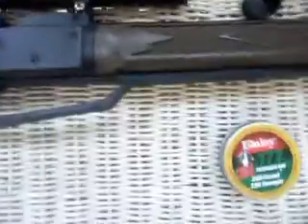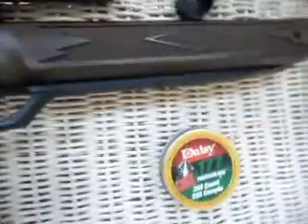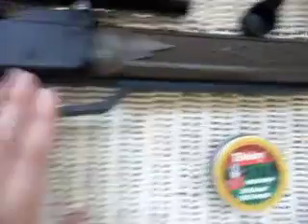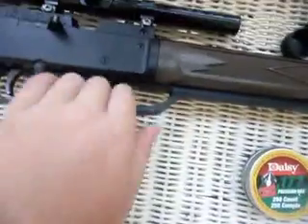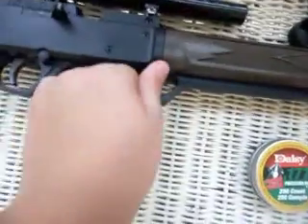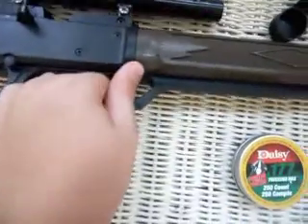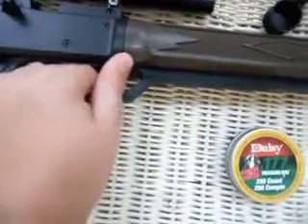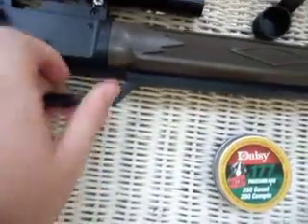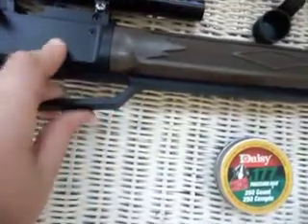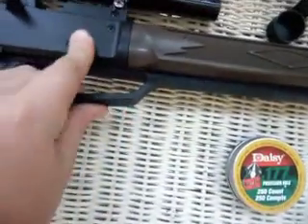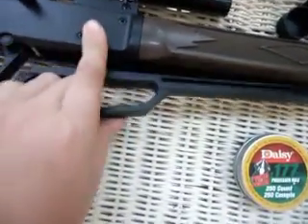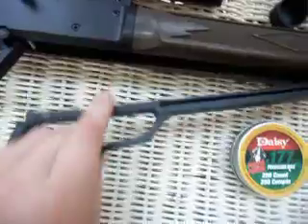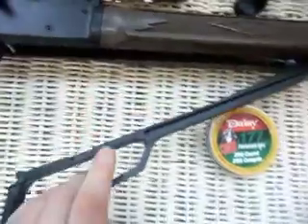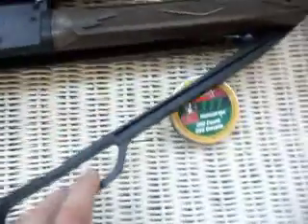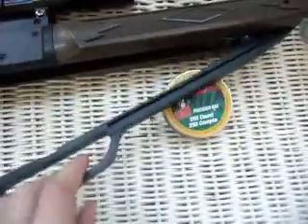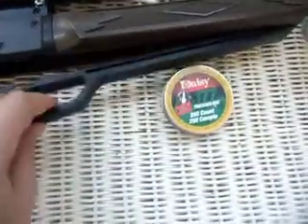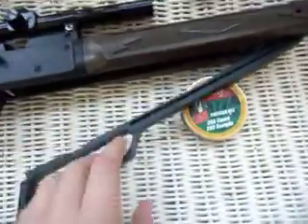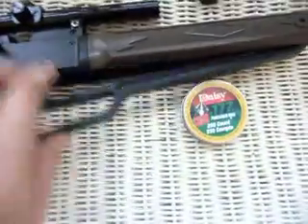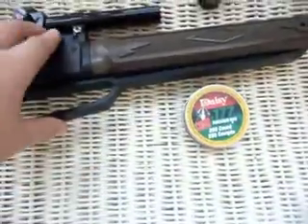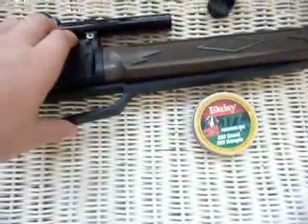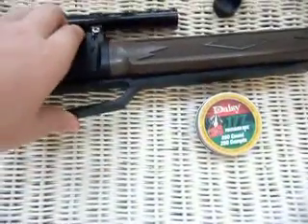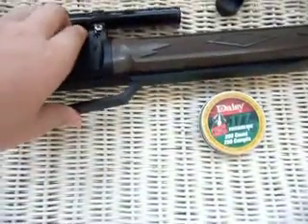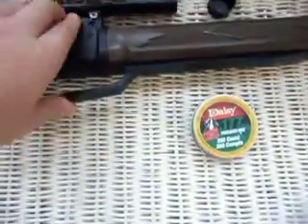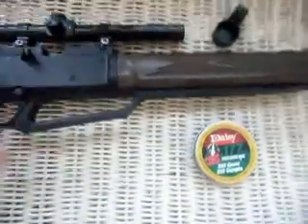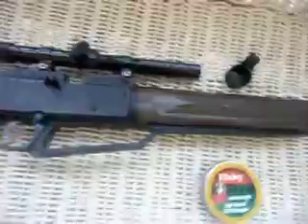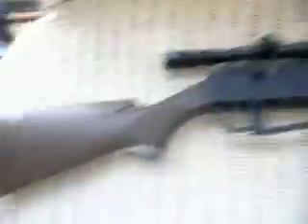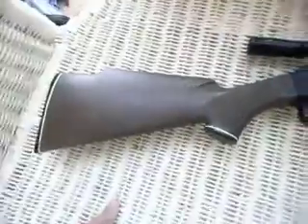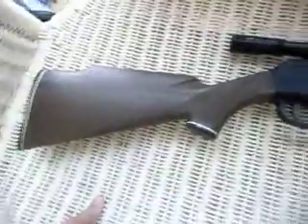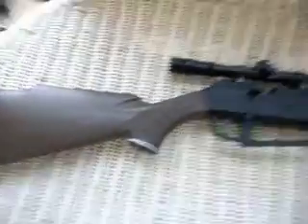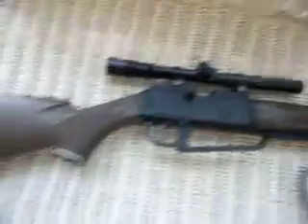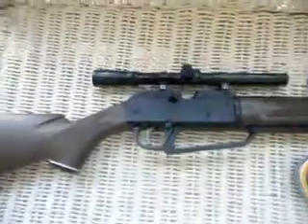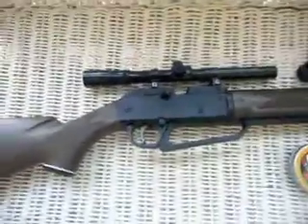It's a multi-pump, right here. Let me just open this. It's a multi-pump — just keep pumping it 10 to 15 times and you'll knock a bird out of the tree. Real nice.